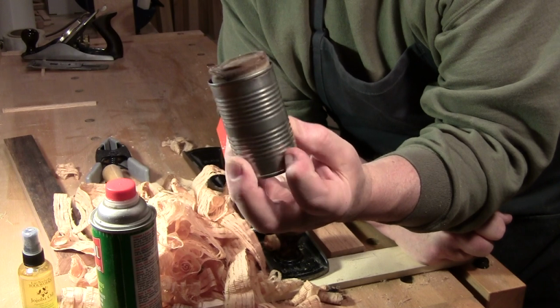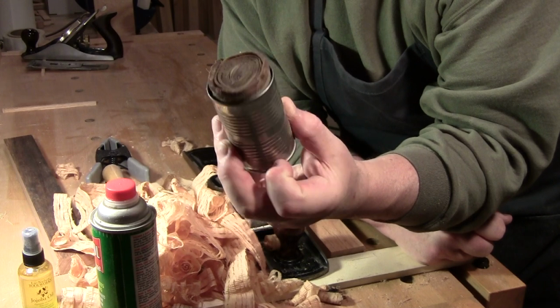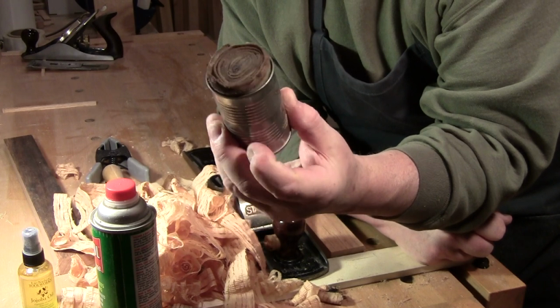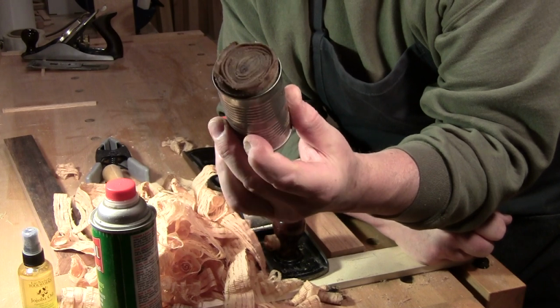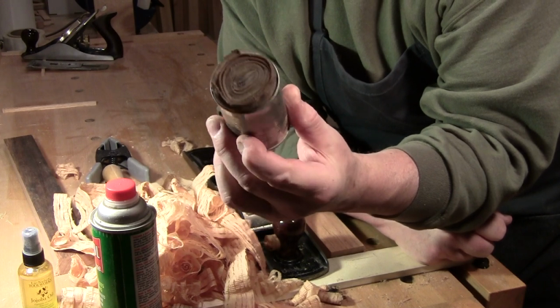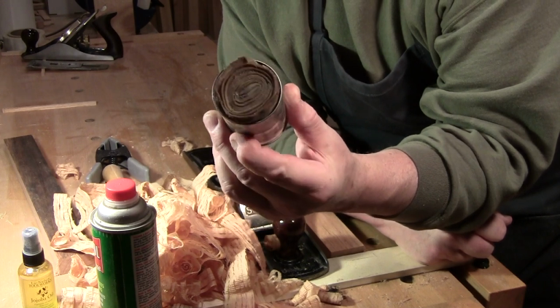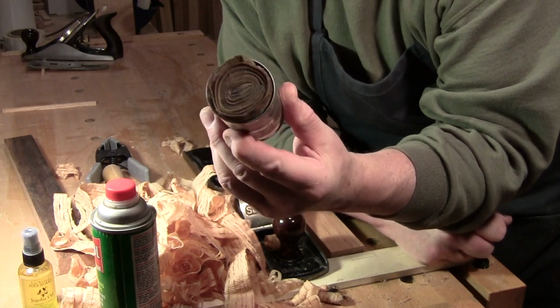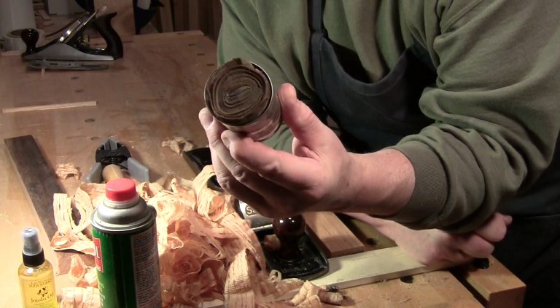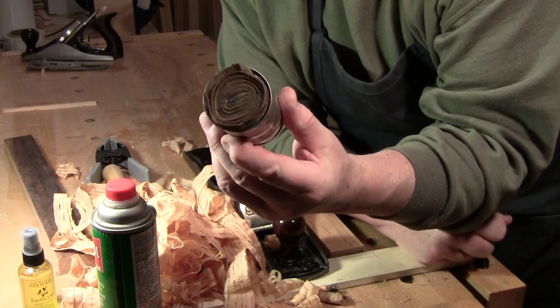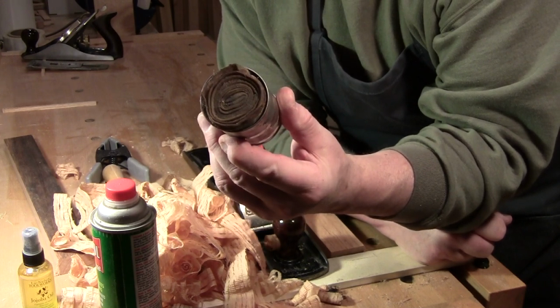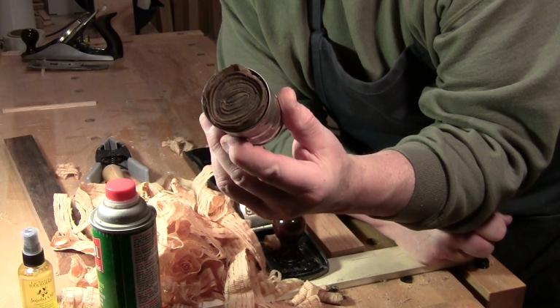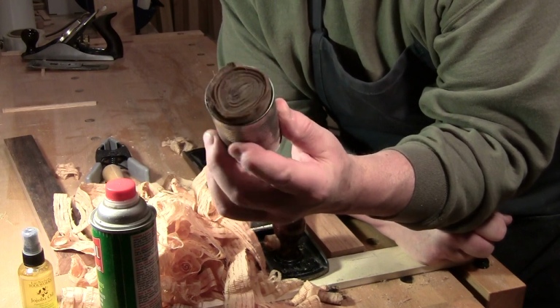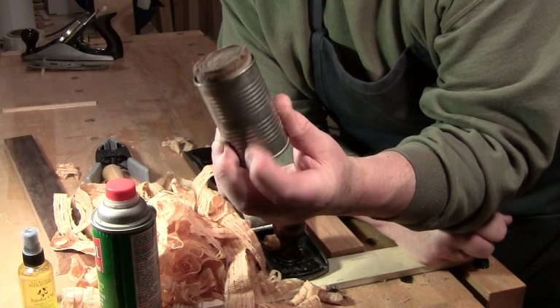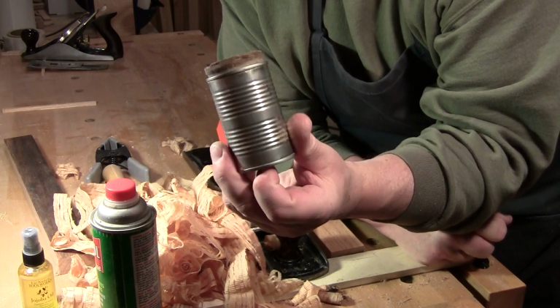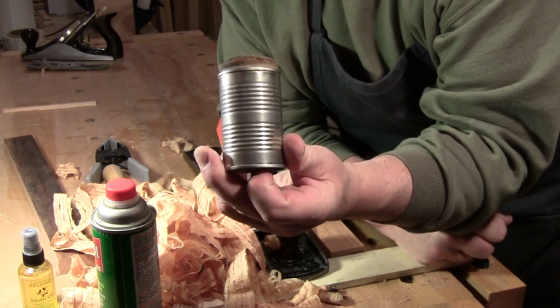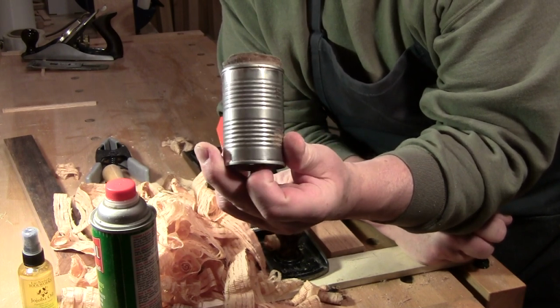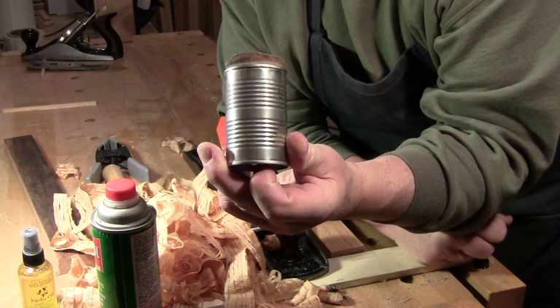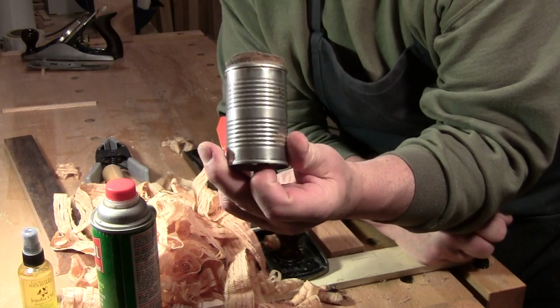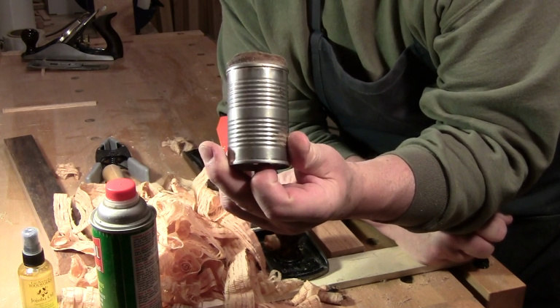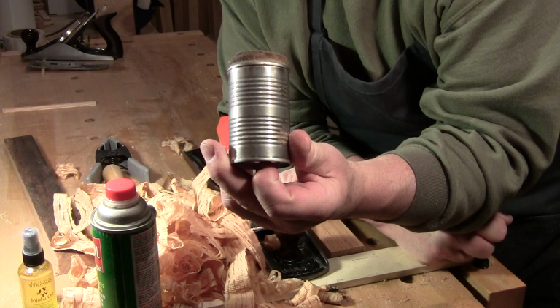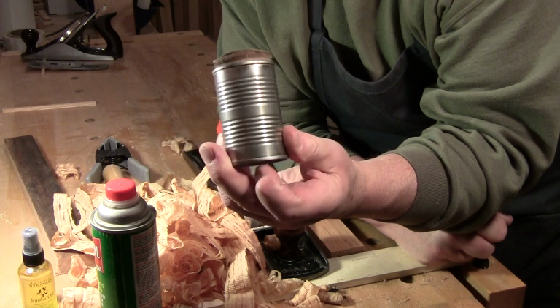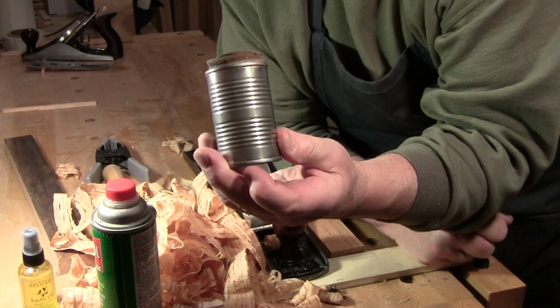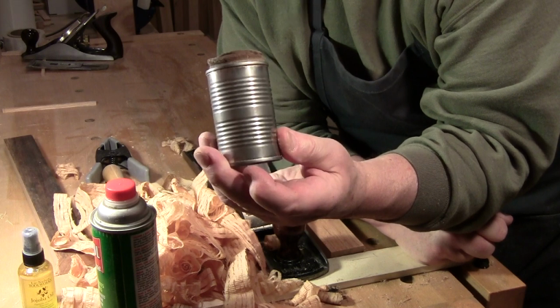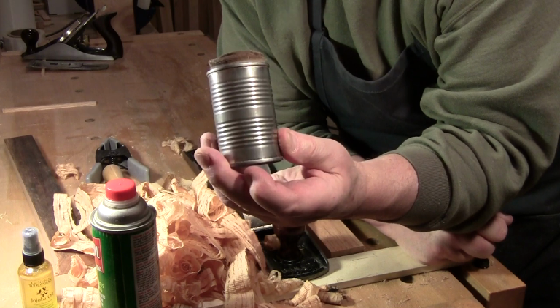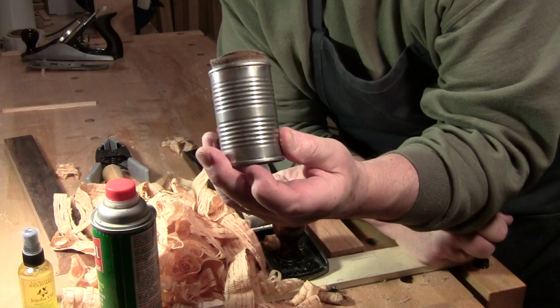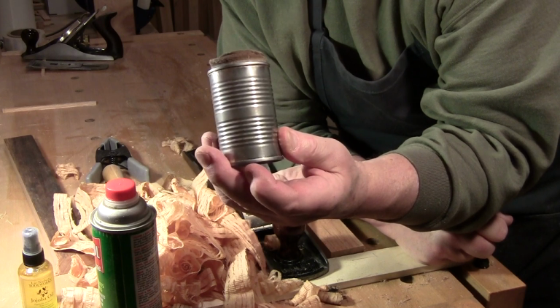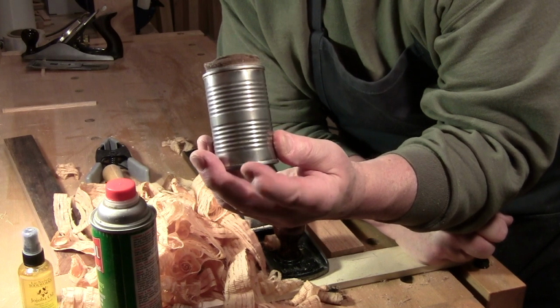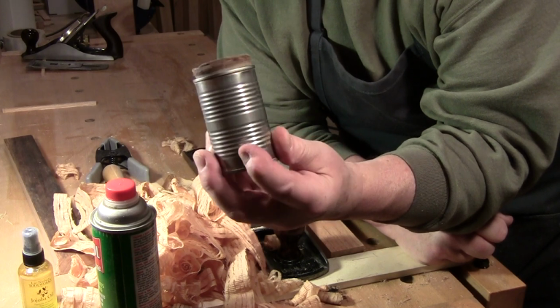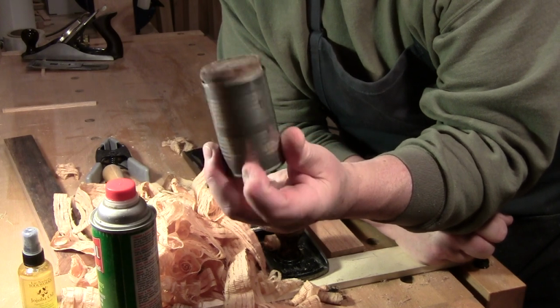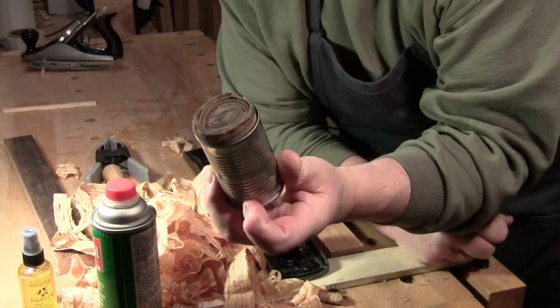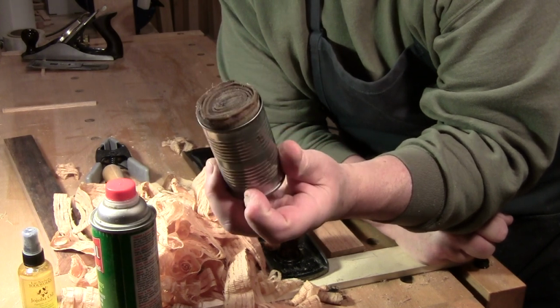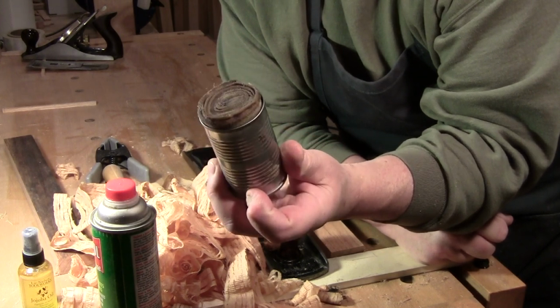It is exactly that — a rolled up rag in a tin or a can soaked with oil.